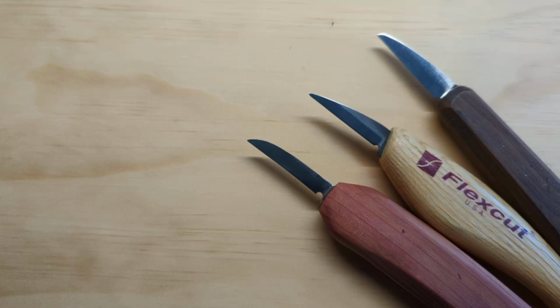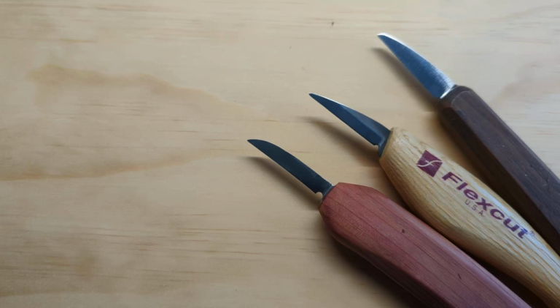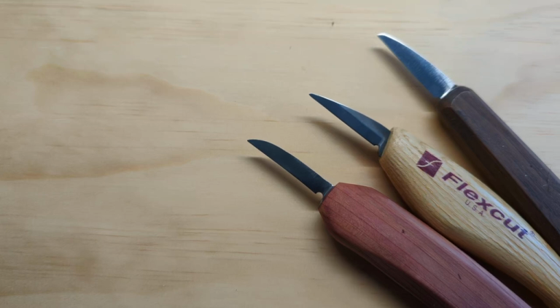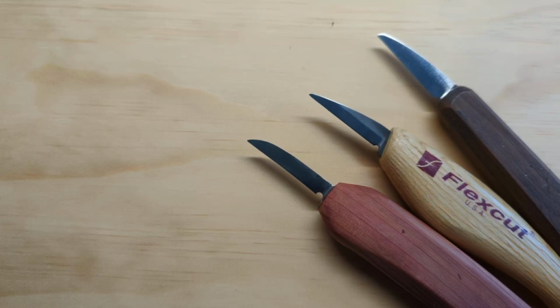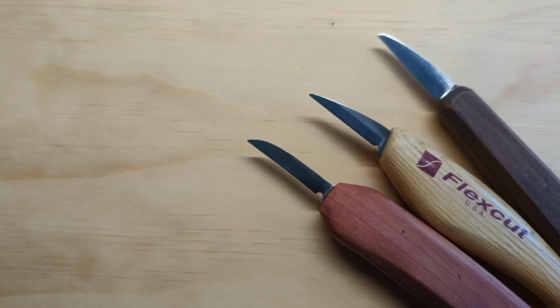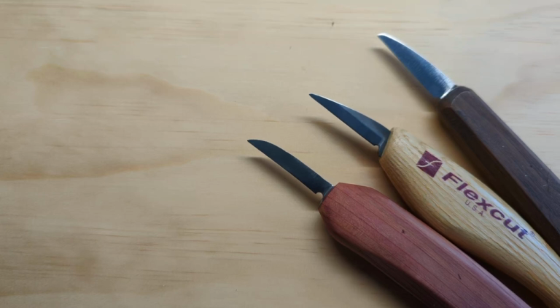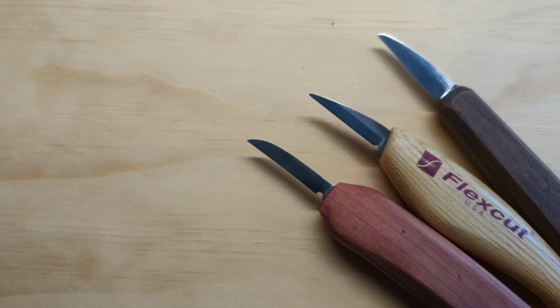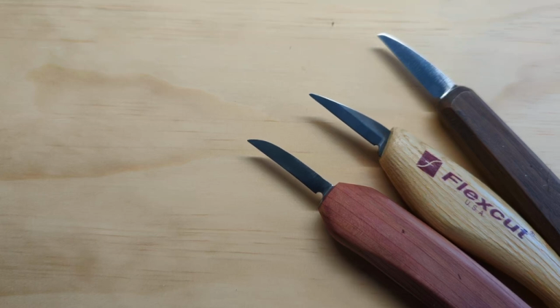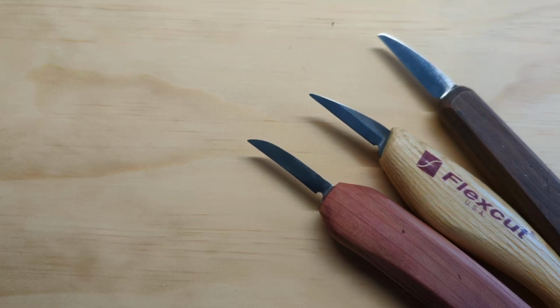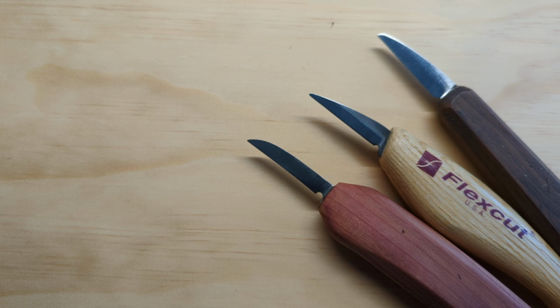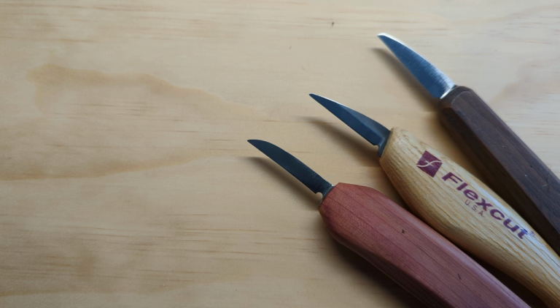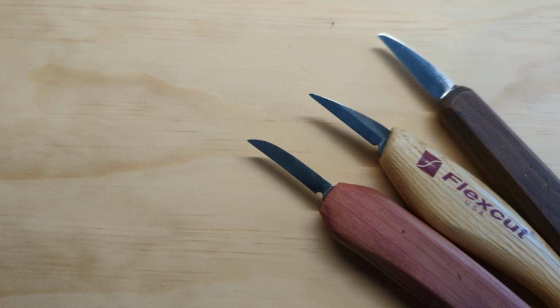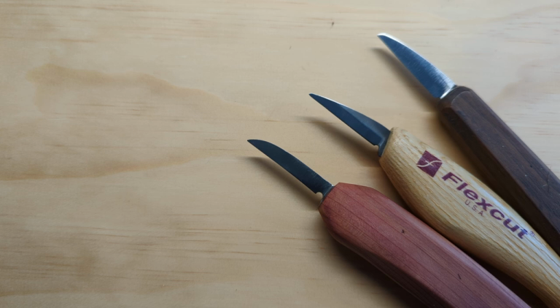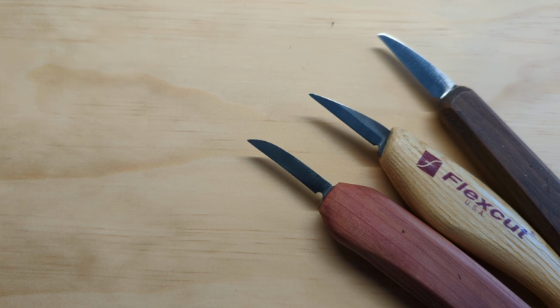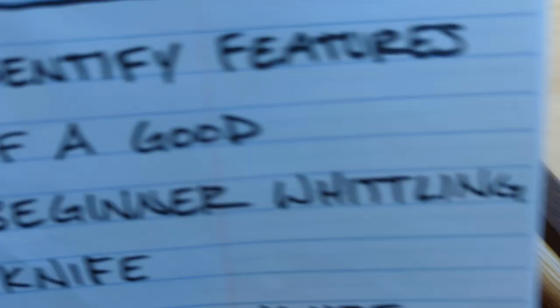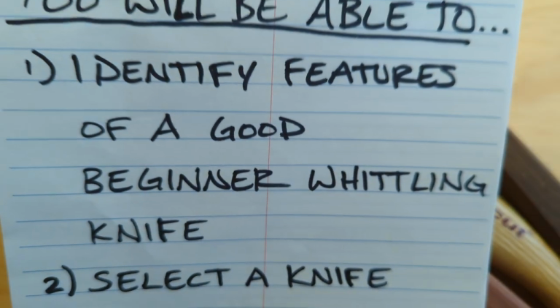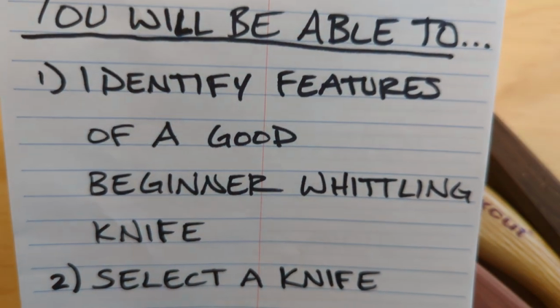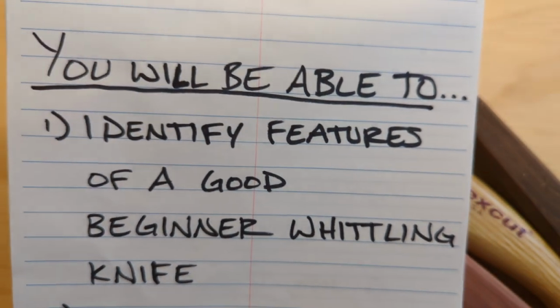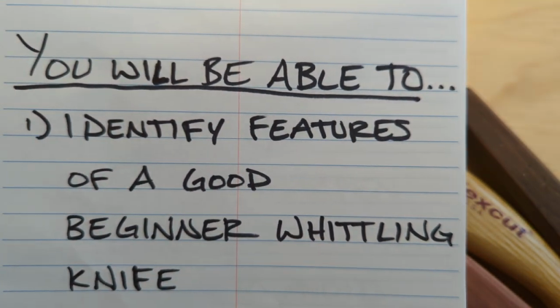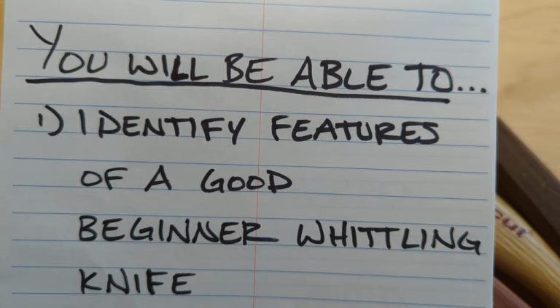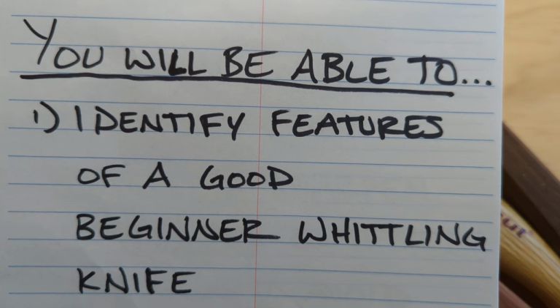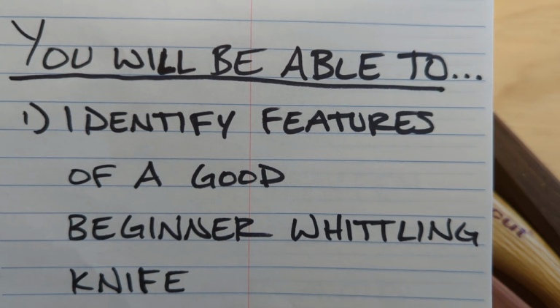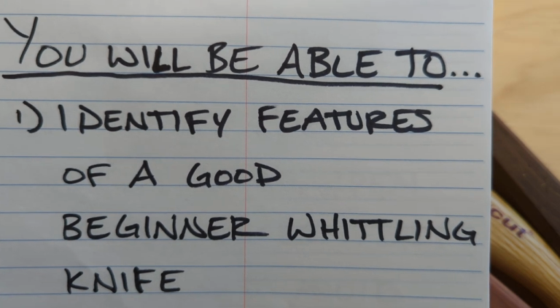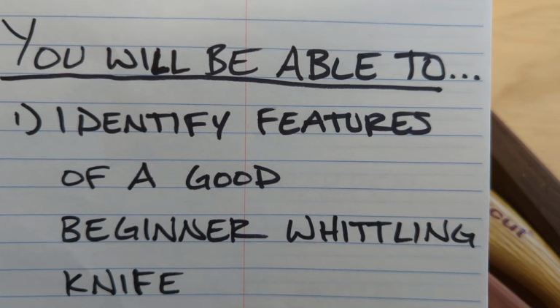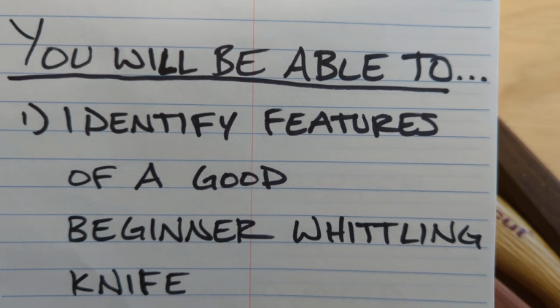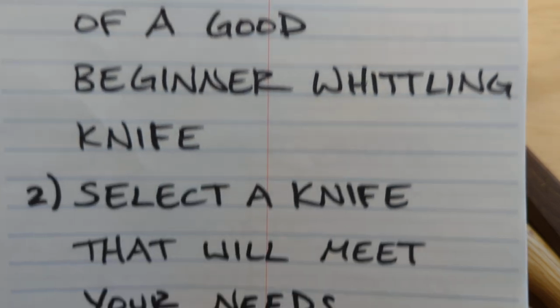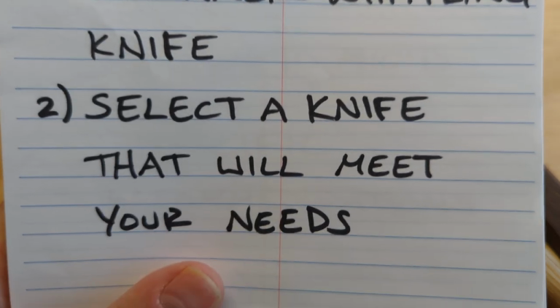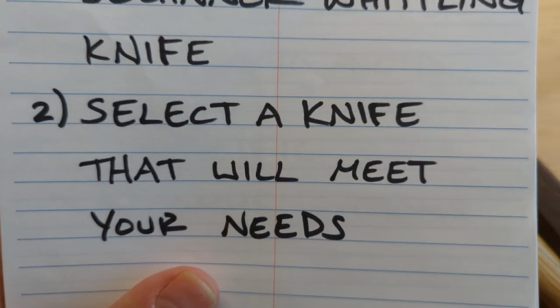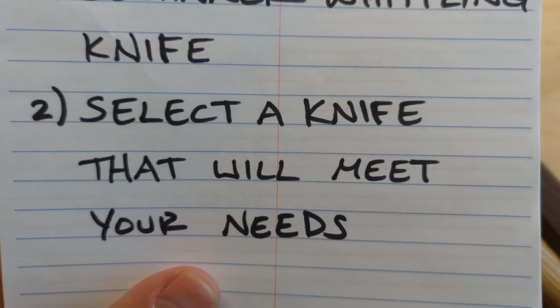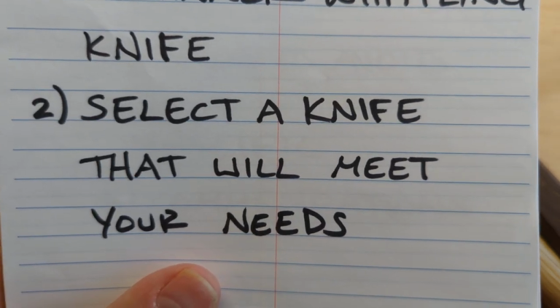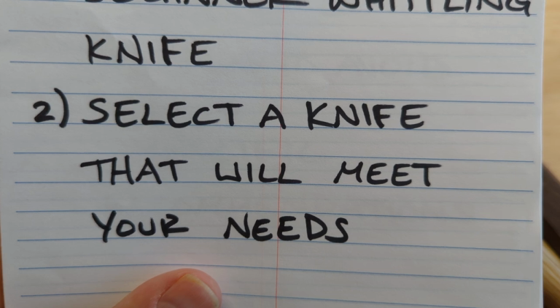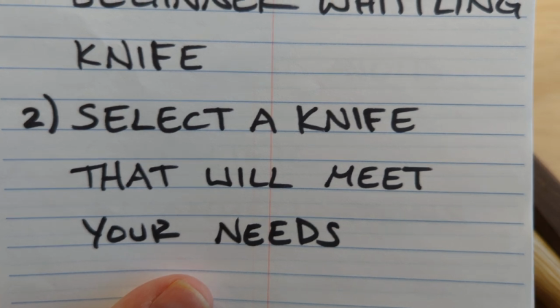Hi, welcome to this complete beginner whittling lesson. In this video we're going to talk about how to choose your first whittling knife. By the end of this video you will be able to identify features of a good beginner whittling knife and select a knife that will meet your needs.